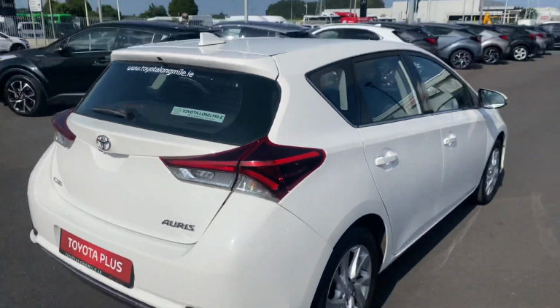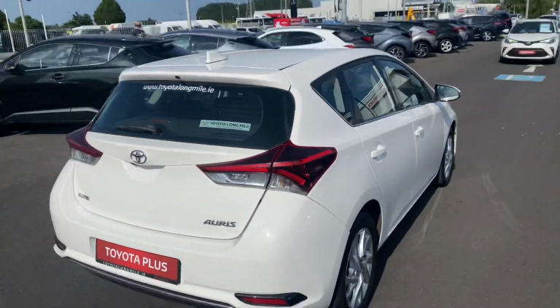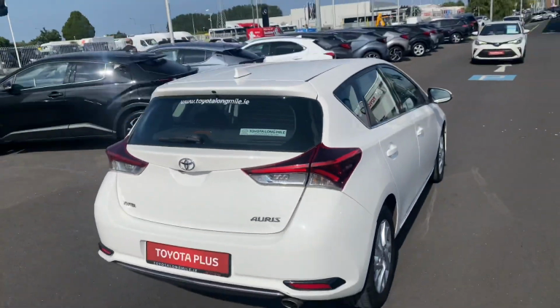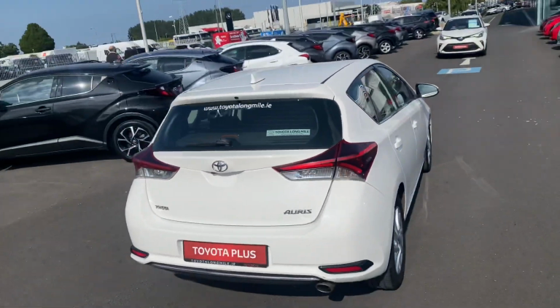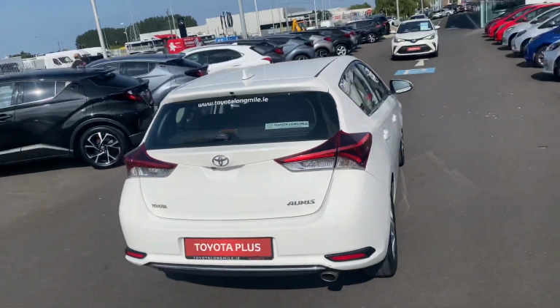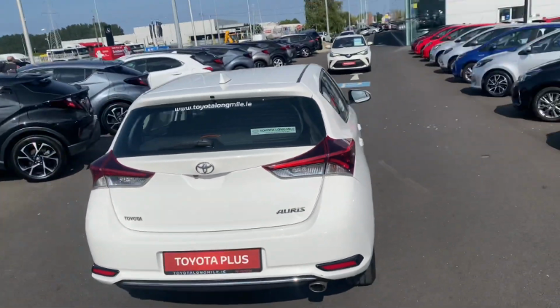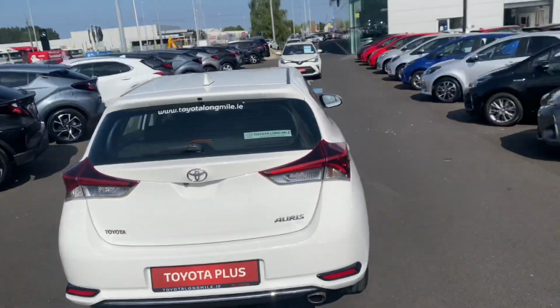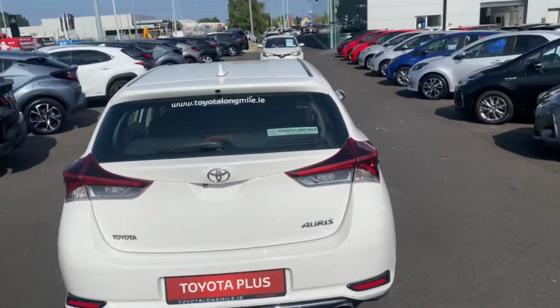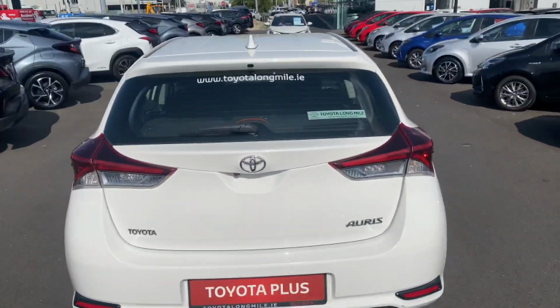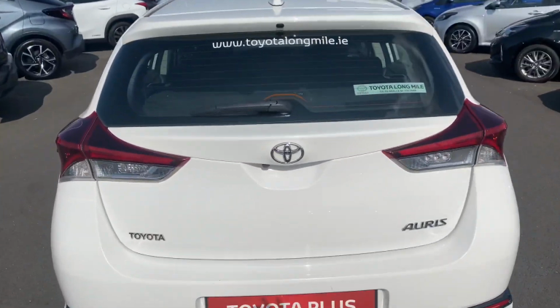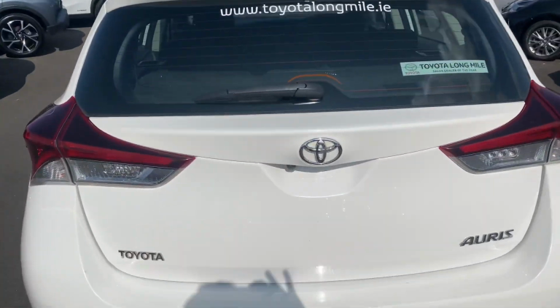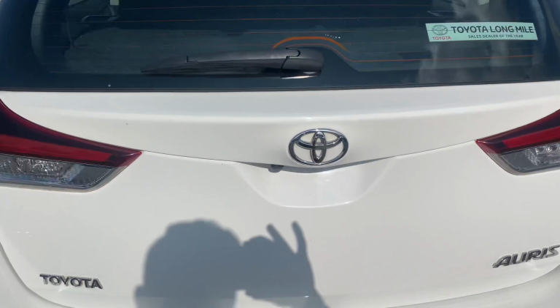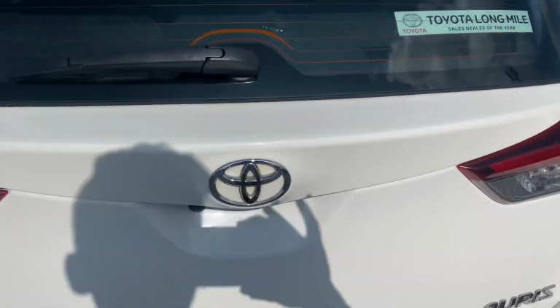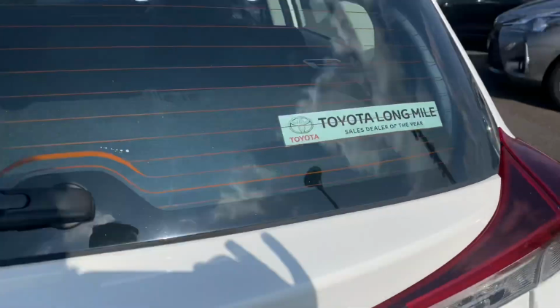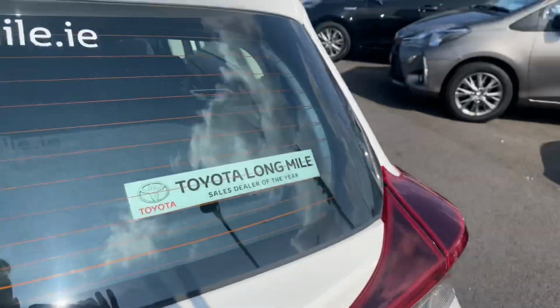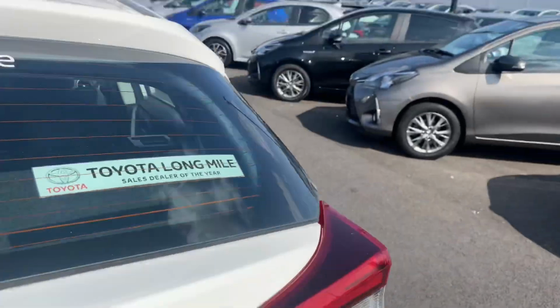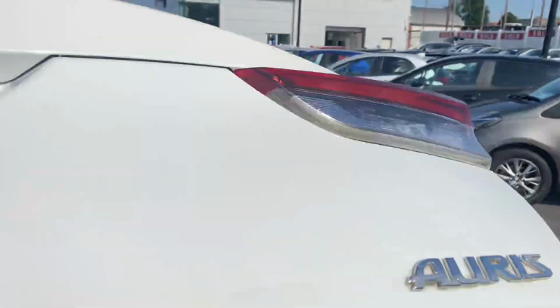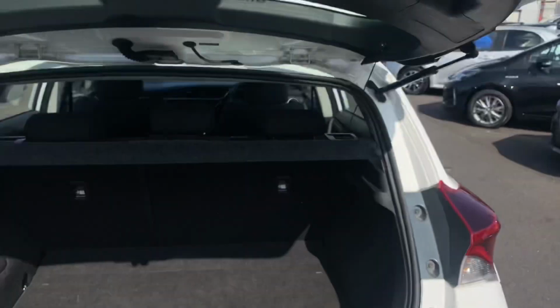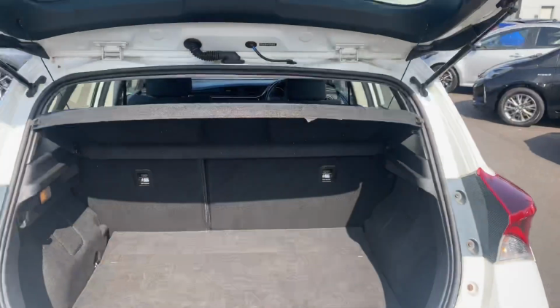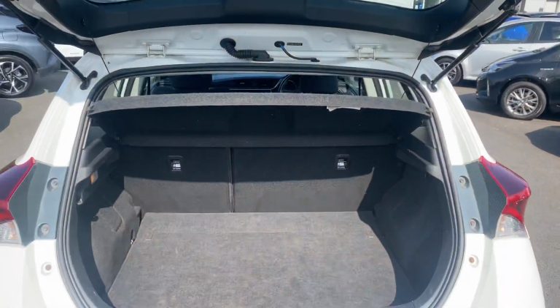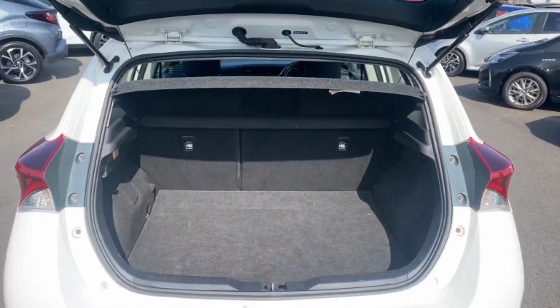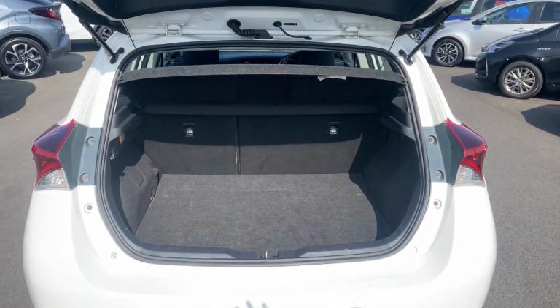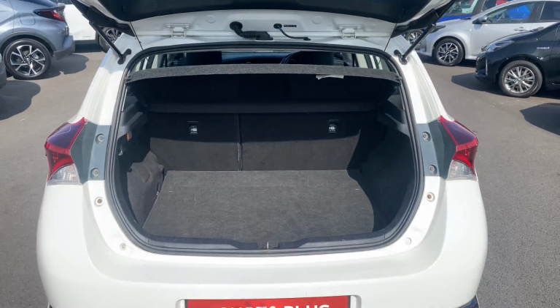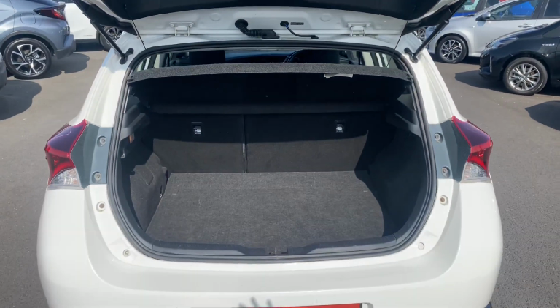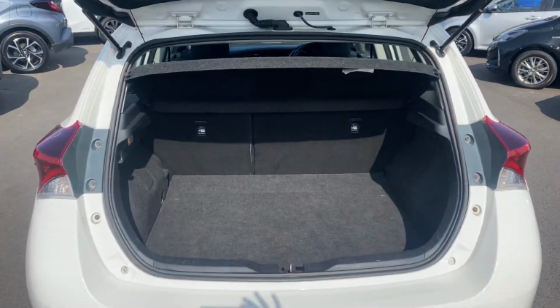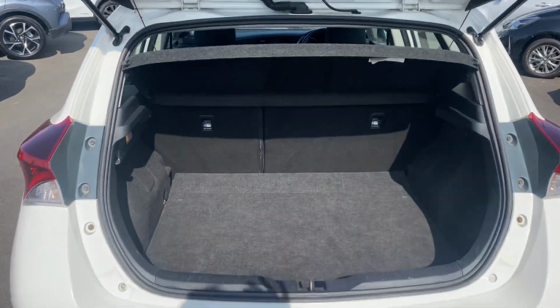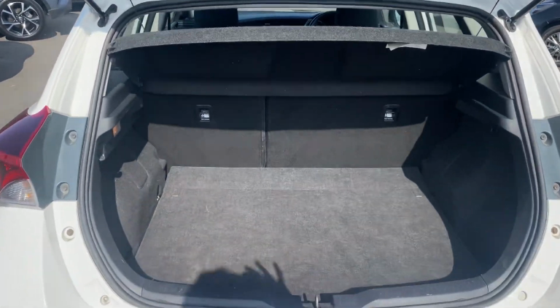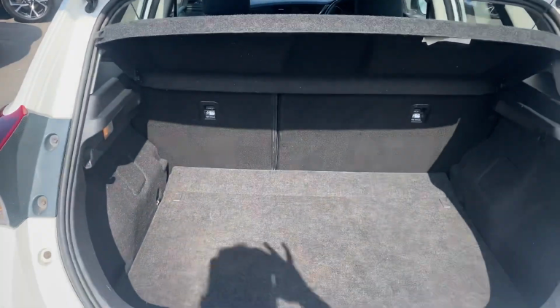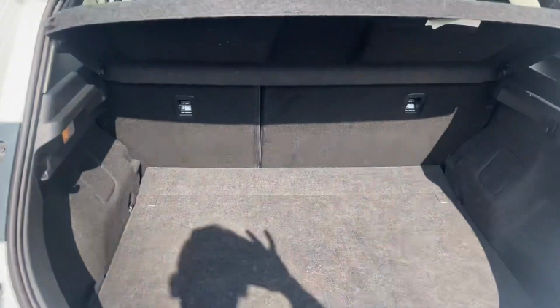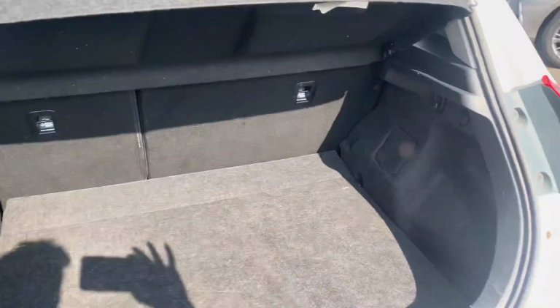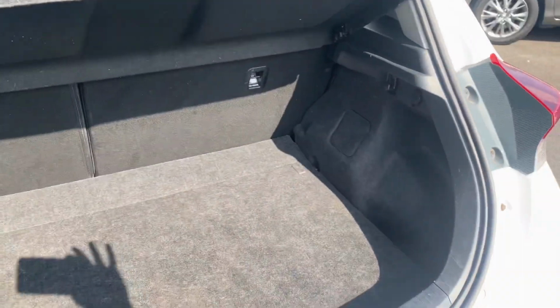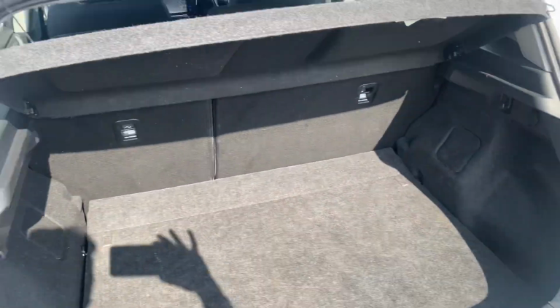Going towards the rear, we have the LED brake lights, rear camera, and also very generous boot space. The rear seats fold down in a 60/40 split for added storage.